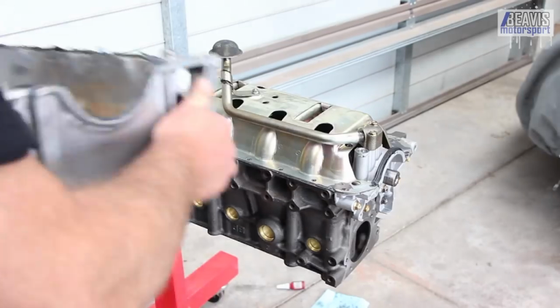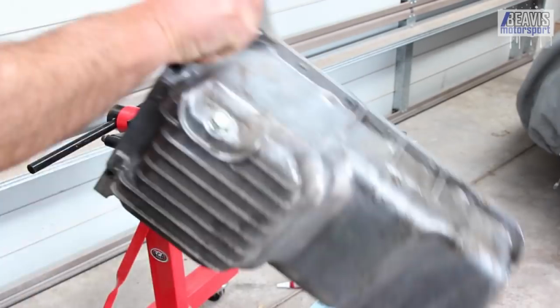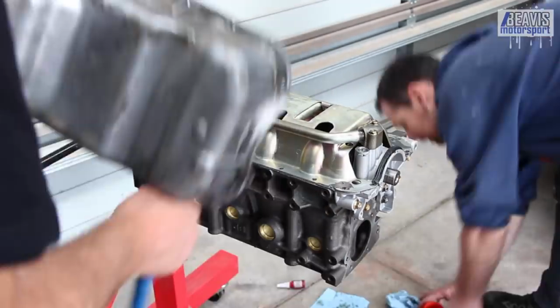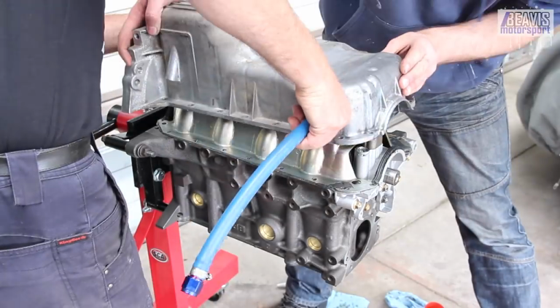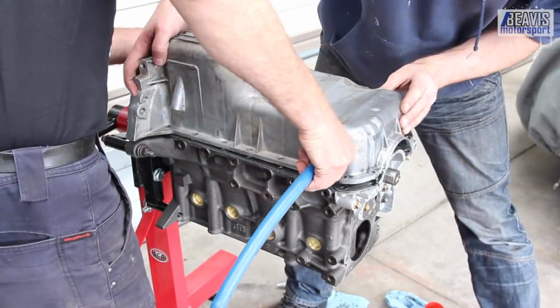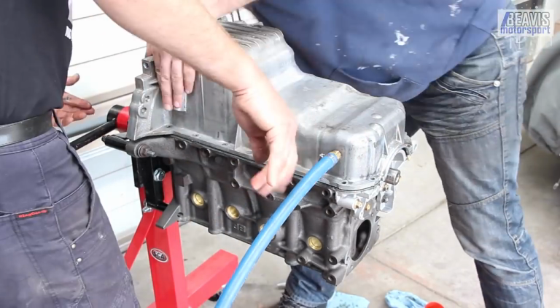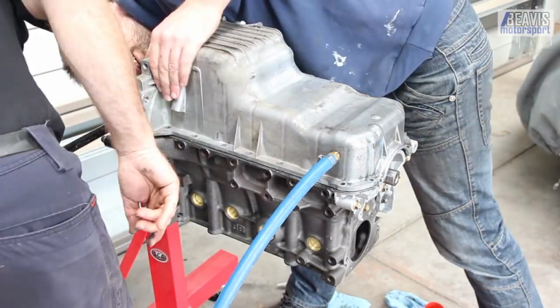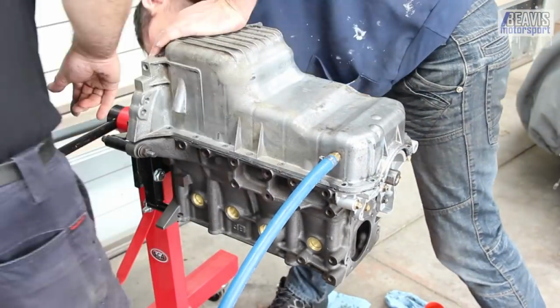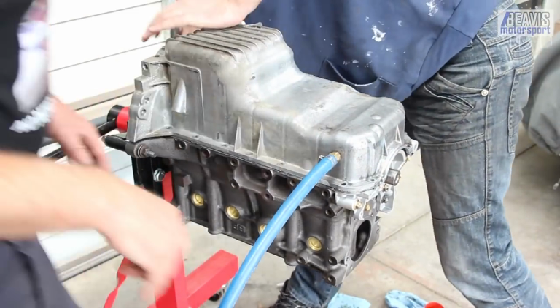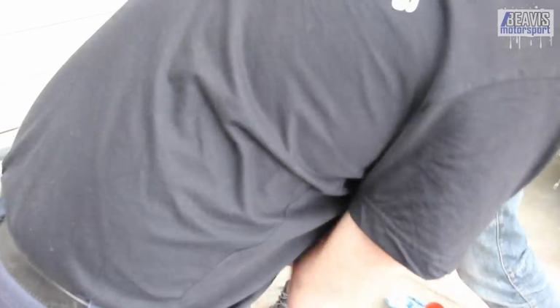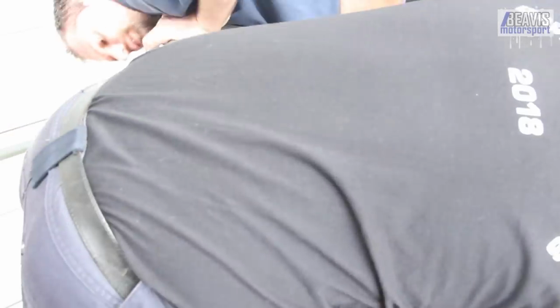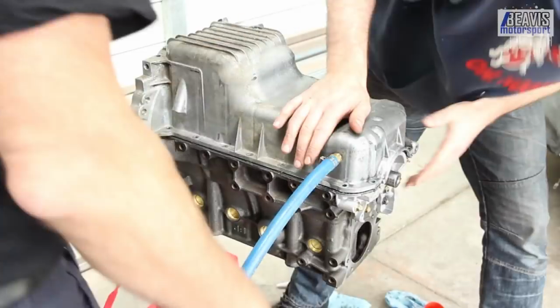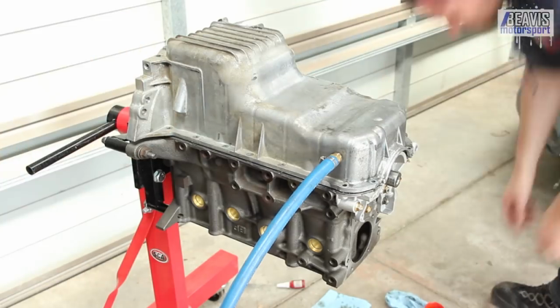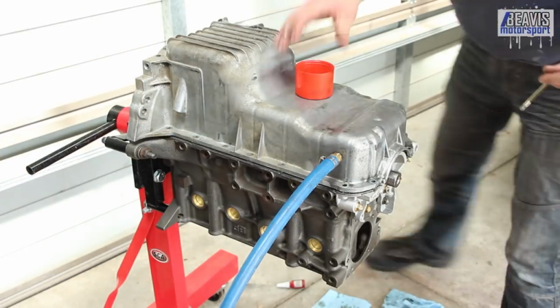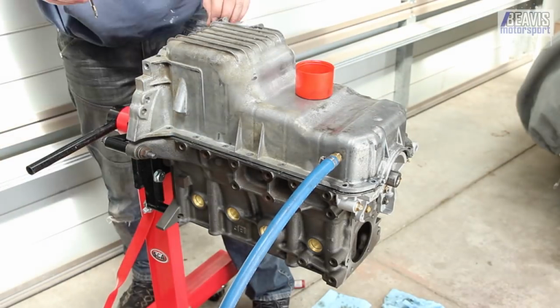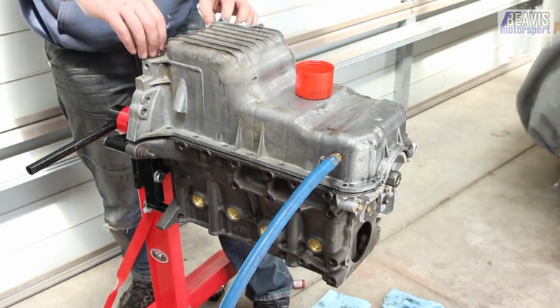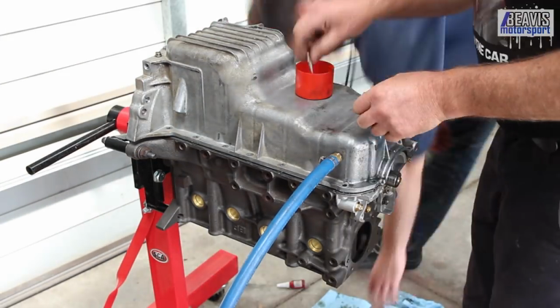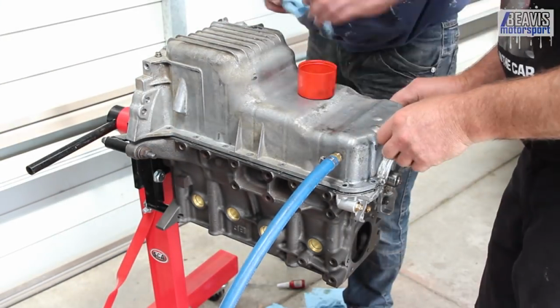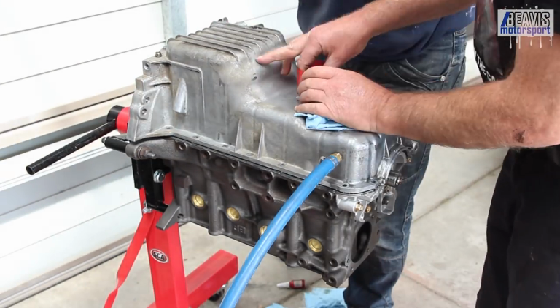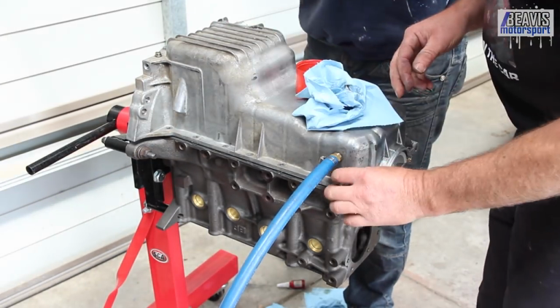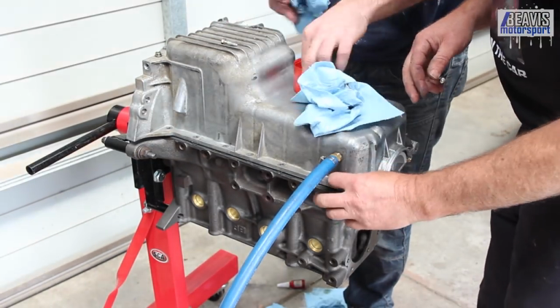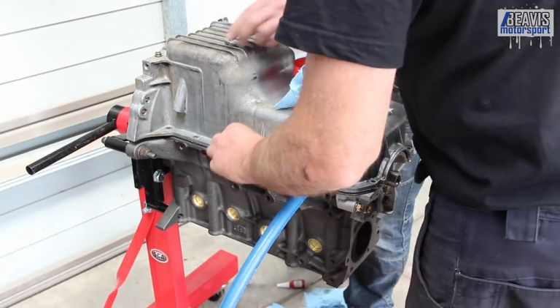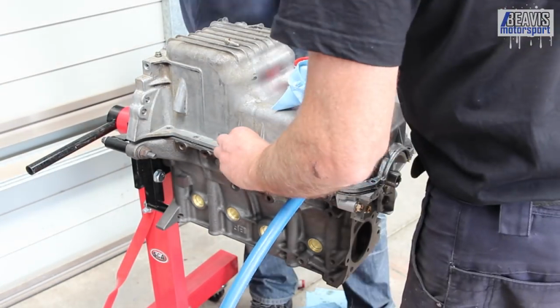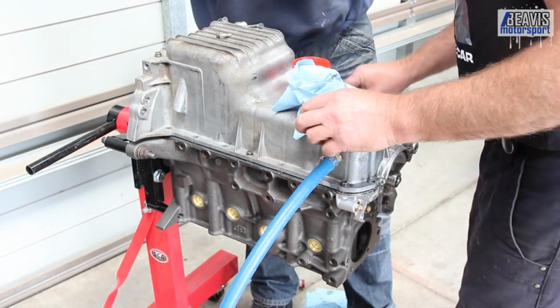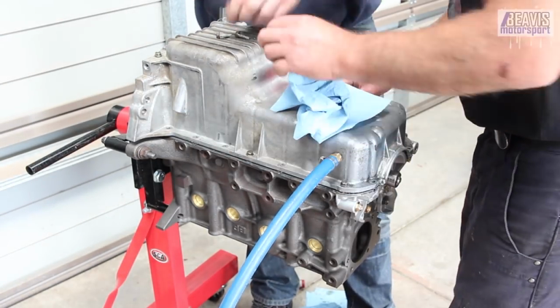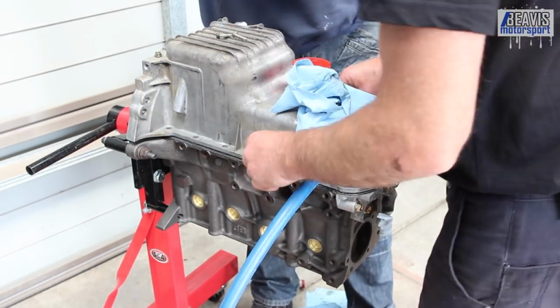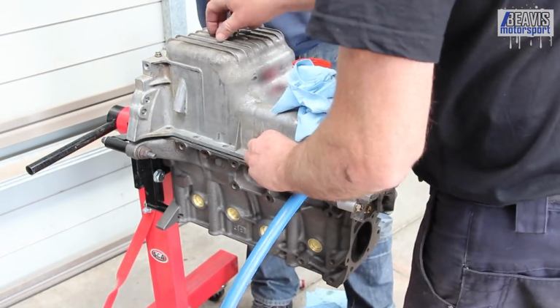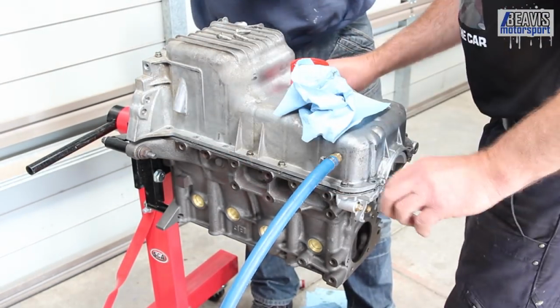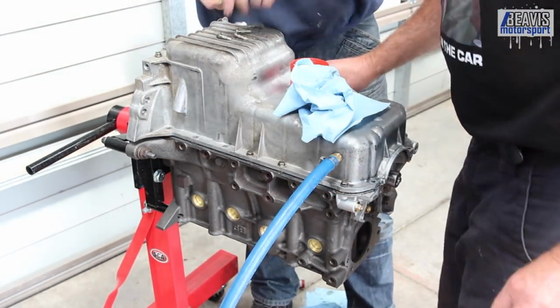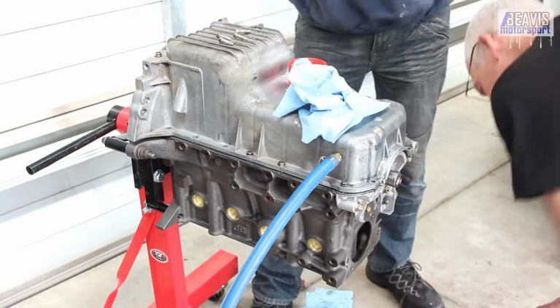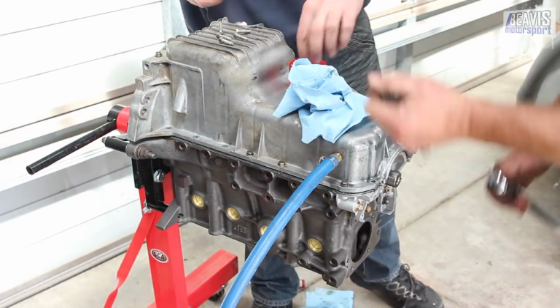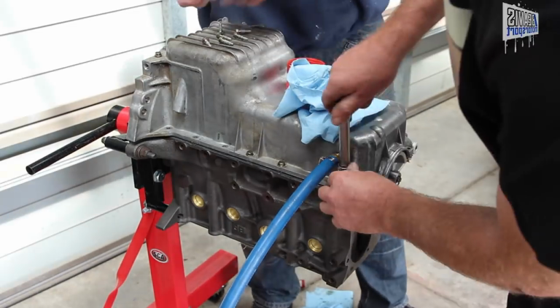It's at this moment where I pray that we won't get any oil leaks and that we got just the right amount of RTV on the sump sealing area.